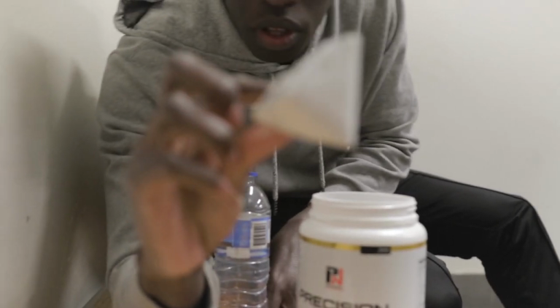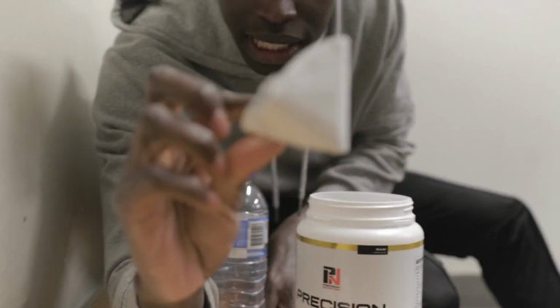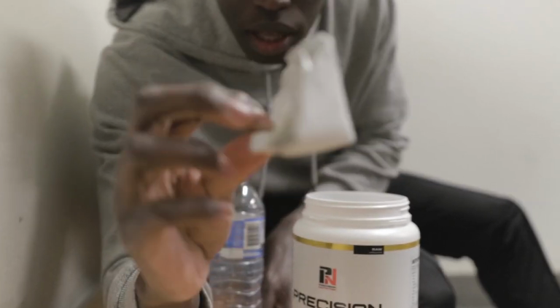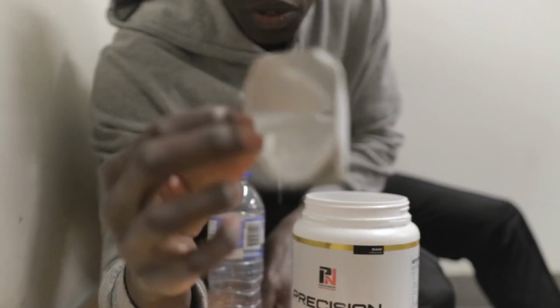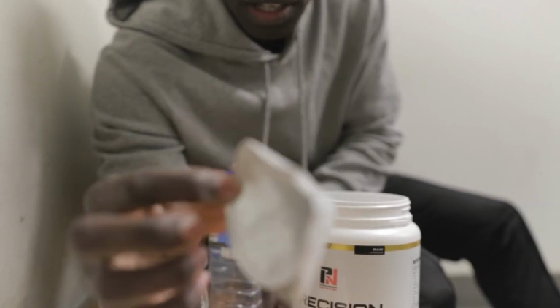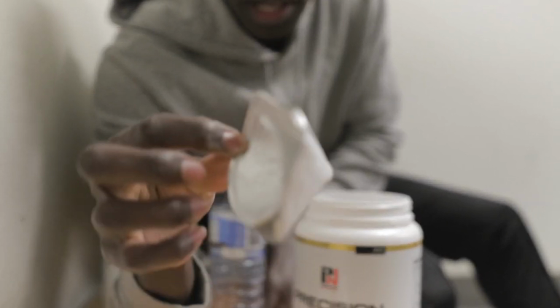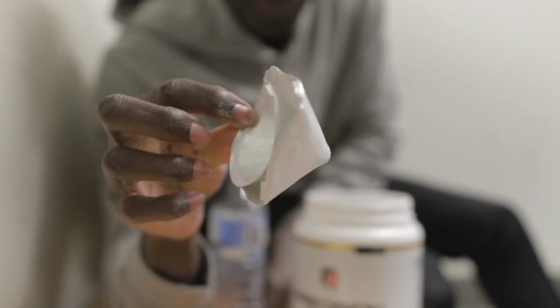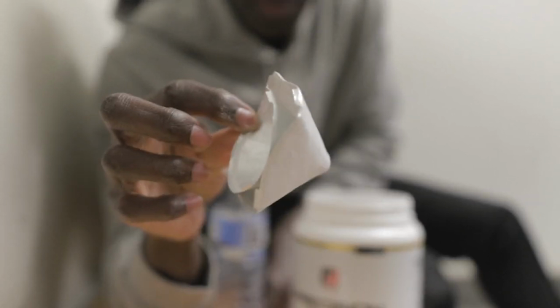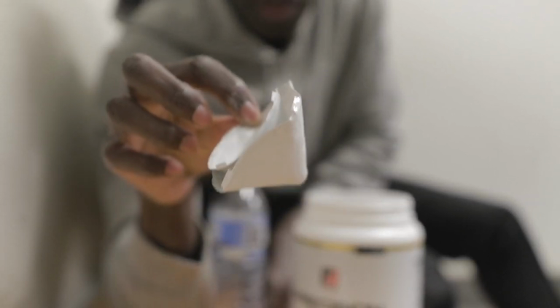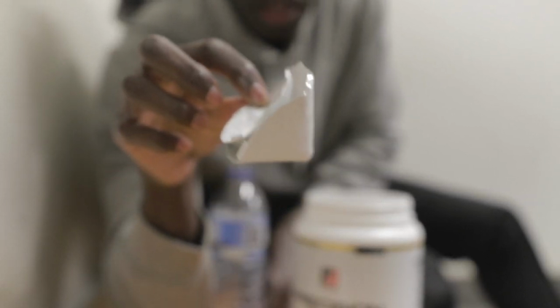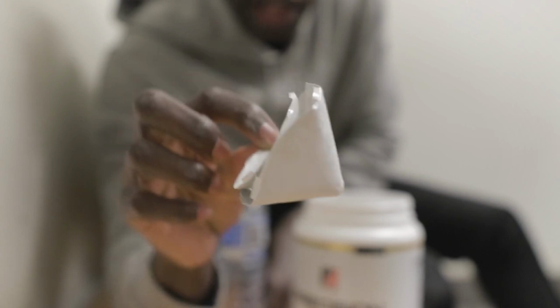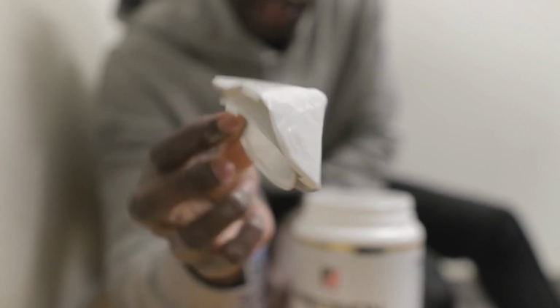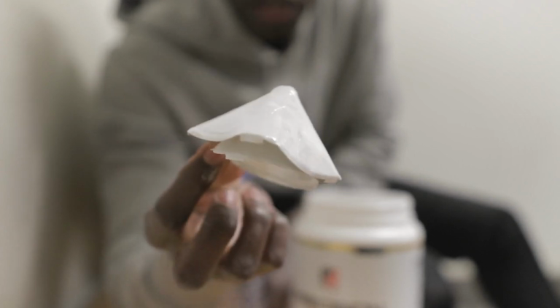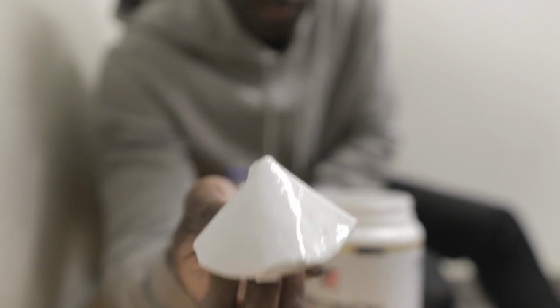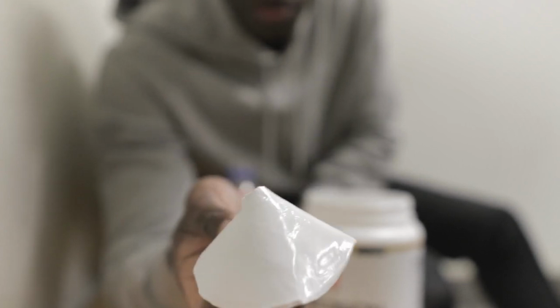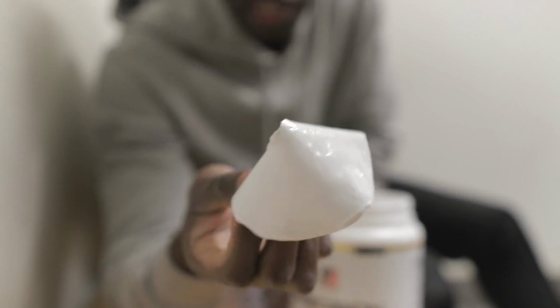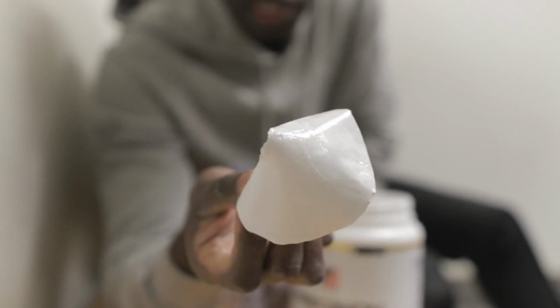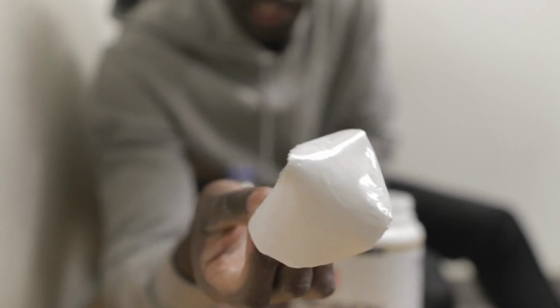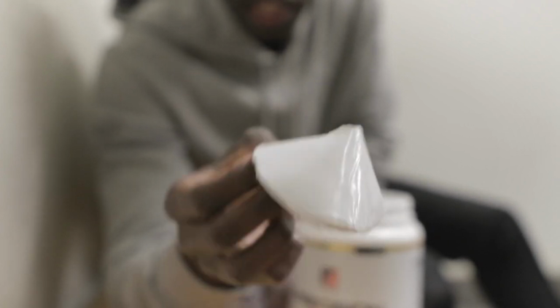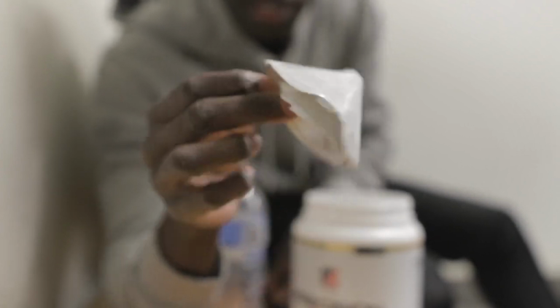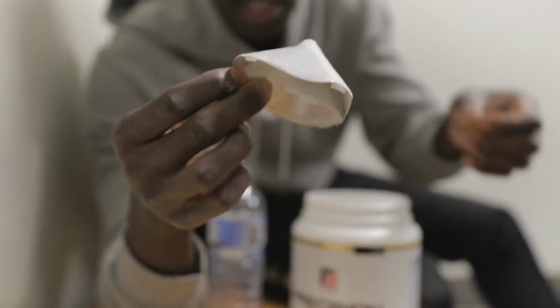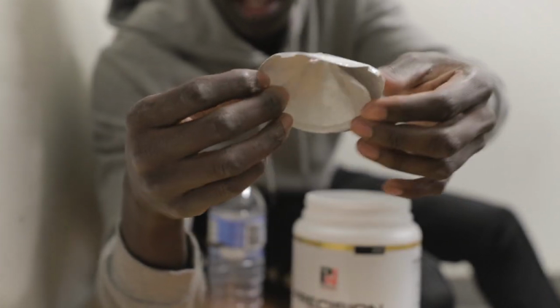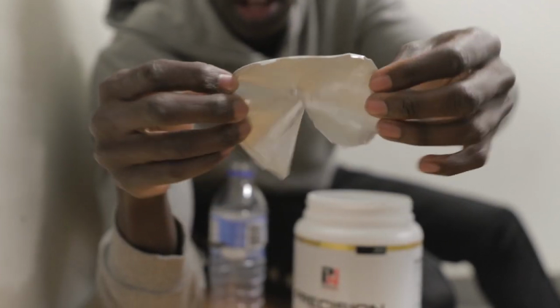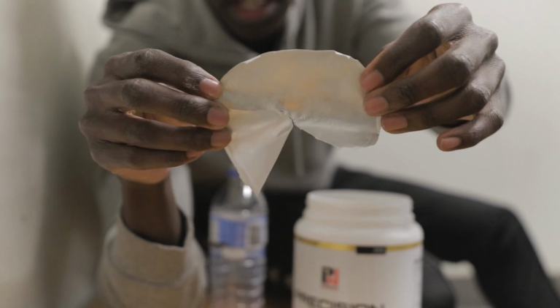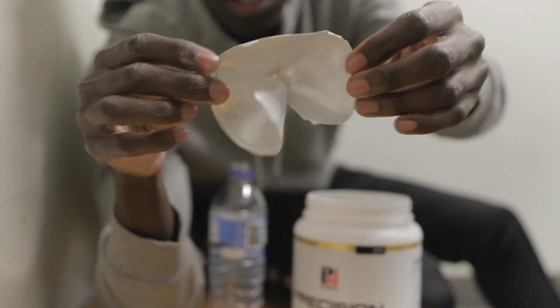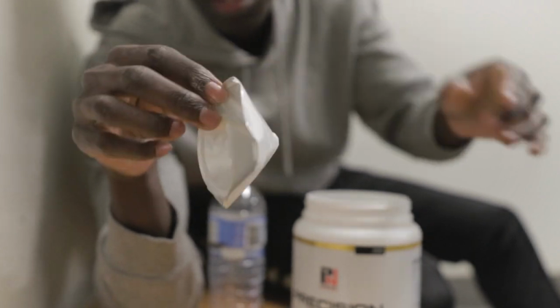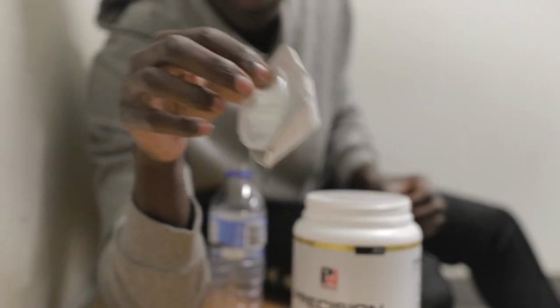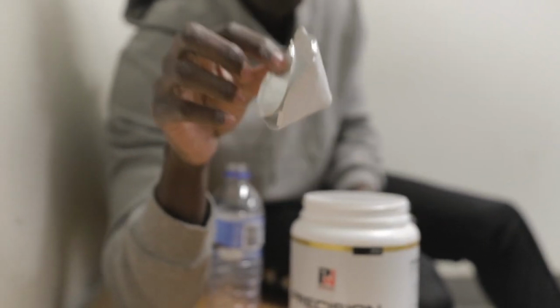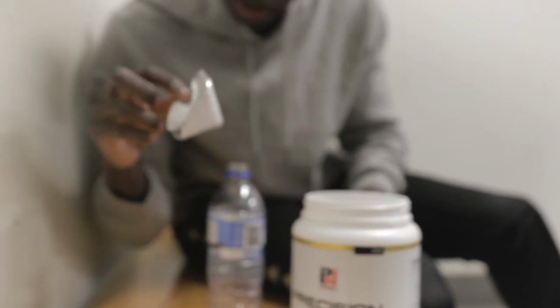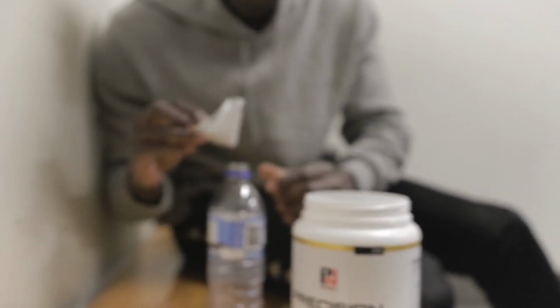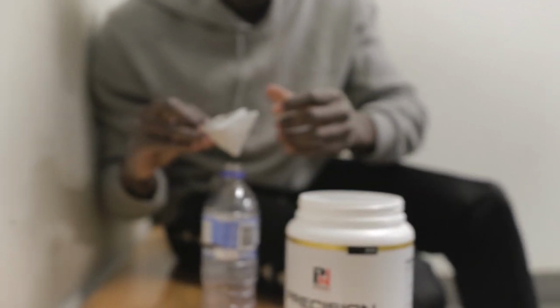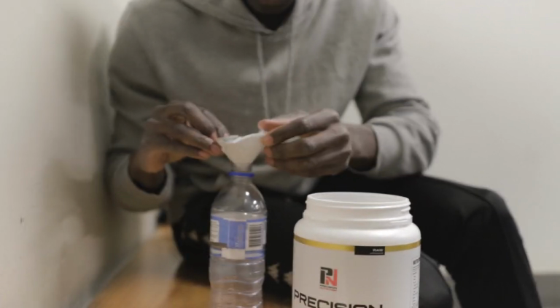Look guys, you know how you have that seal thing on top of new products? This was on it and I turned it into a funnel. Creative.